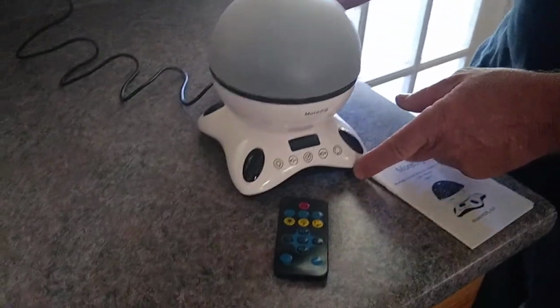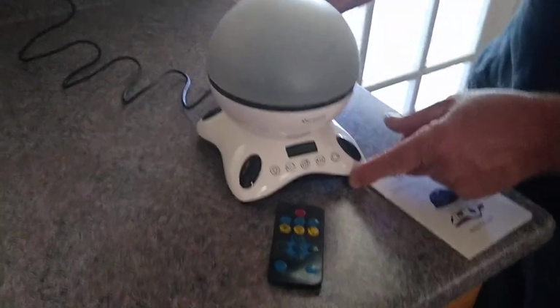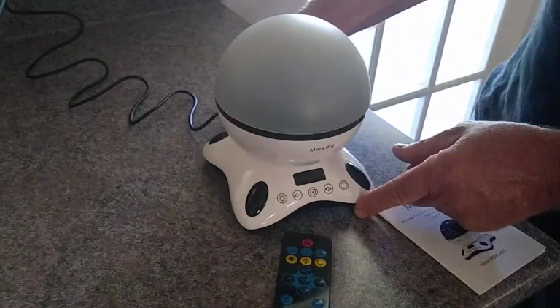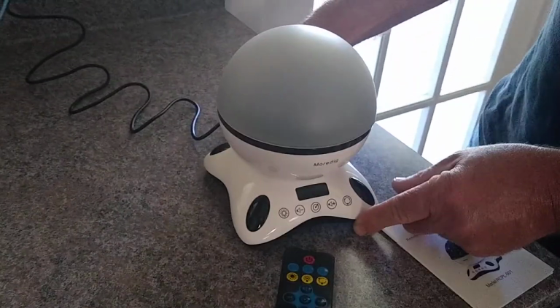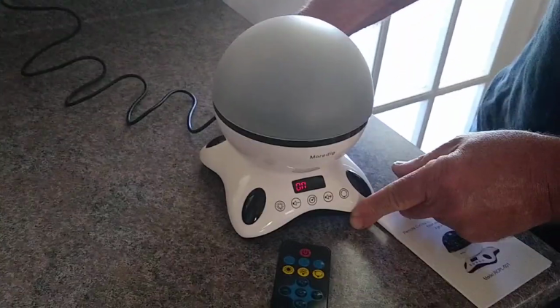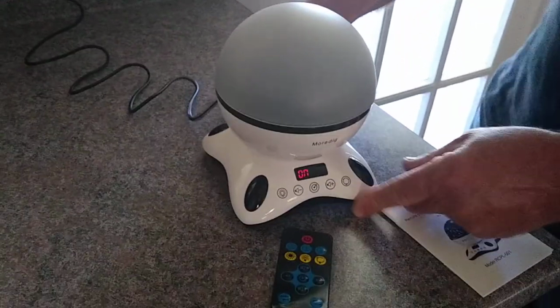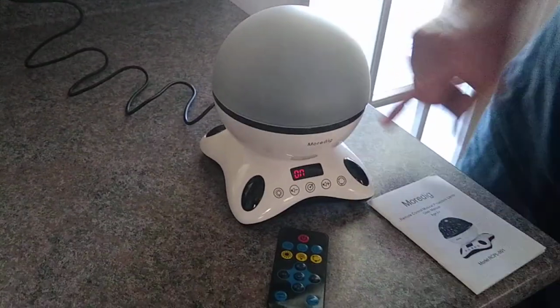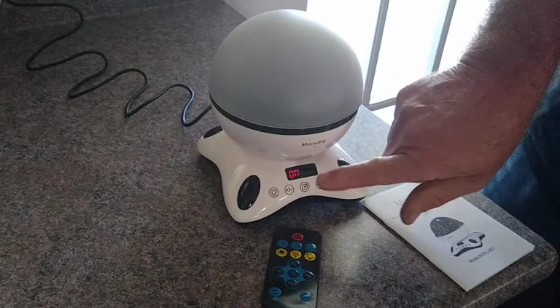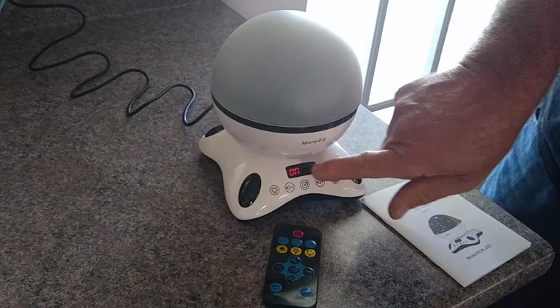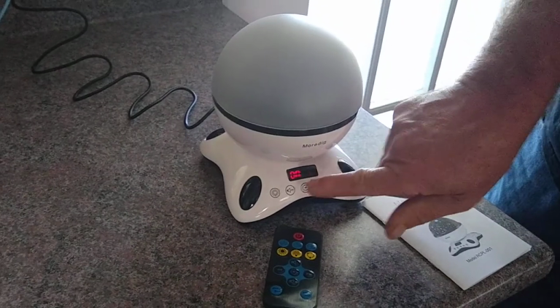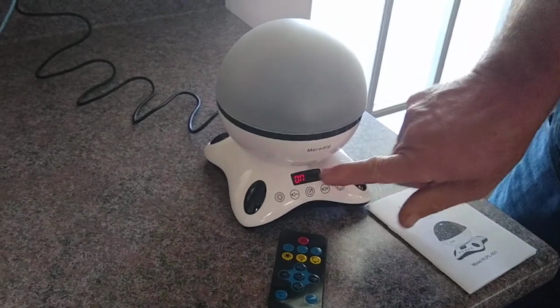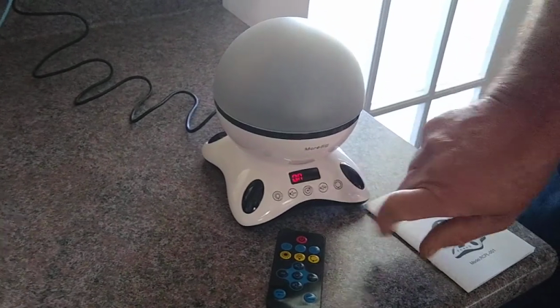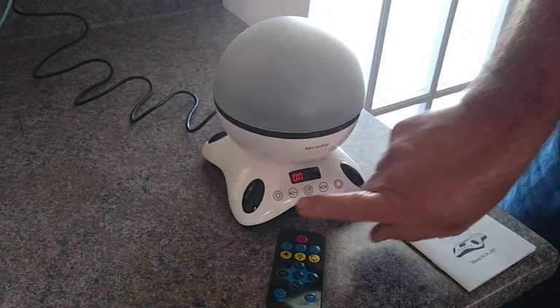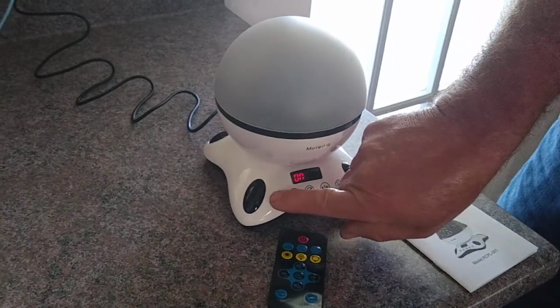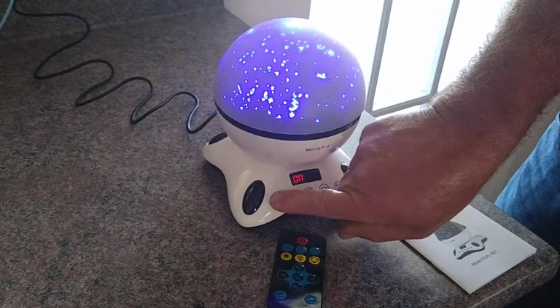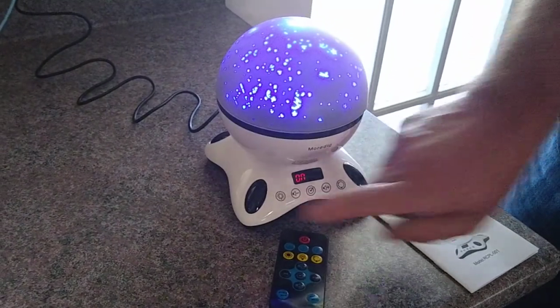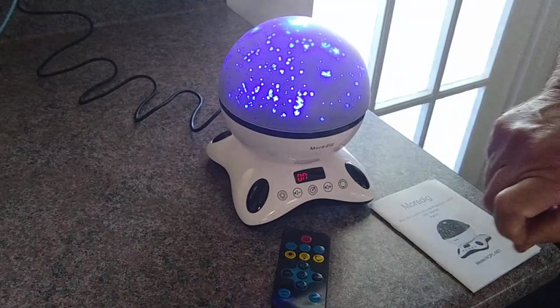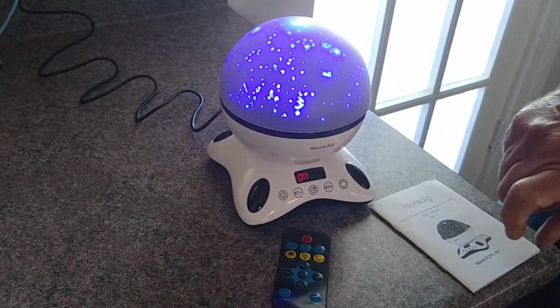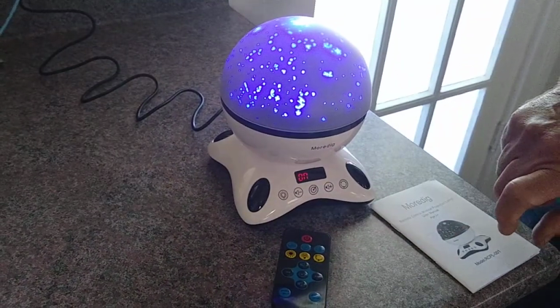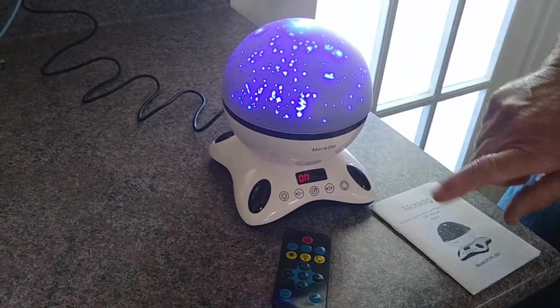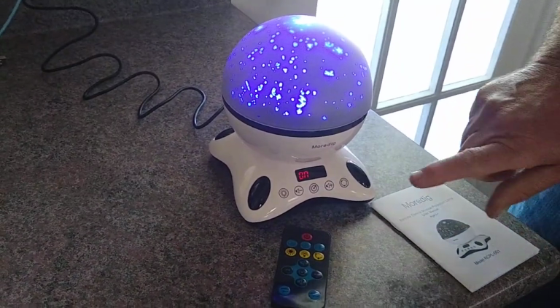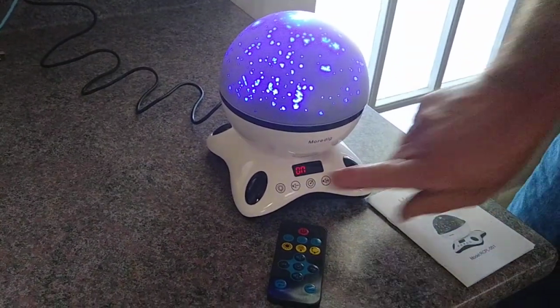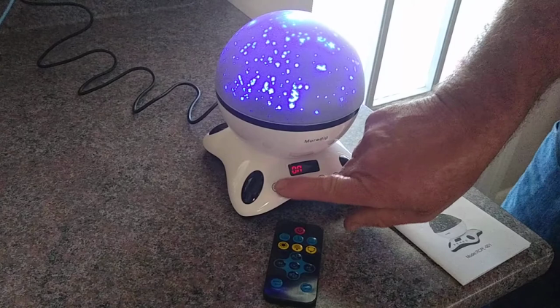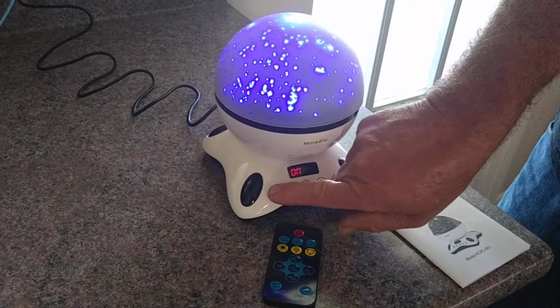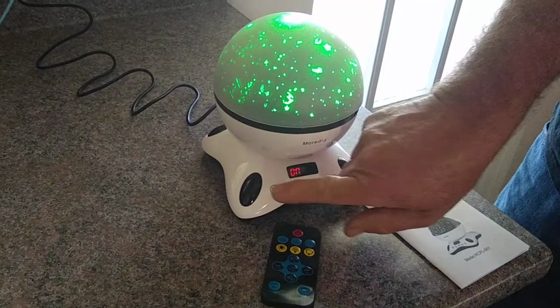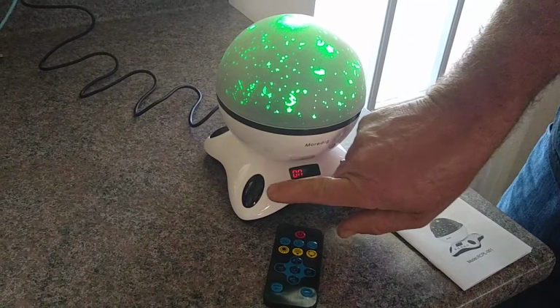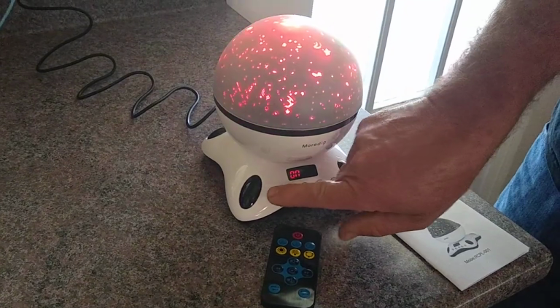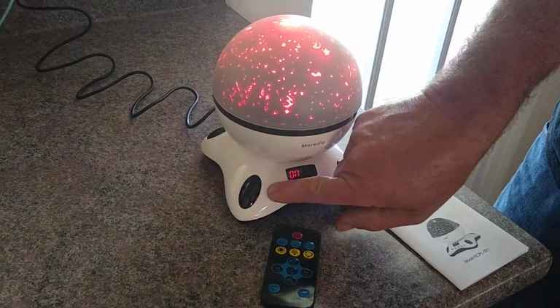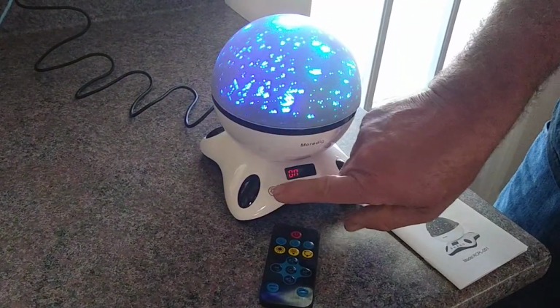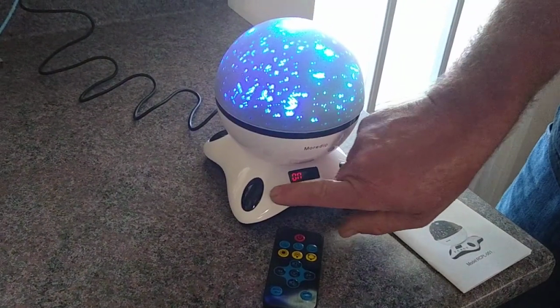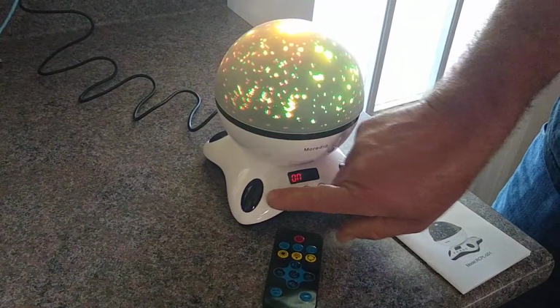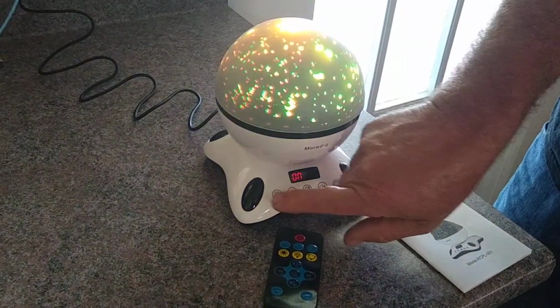On the back is an on-off switch. You can see it has a digital display — it tells you it's on. And then to turn the light on, you turn it on that way. You can change the different colors or multi-colors.